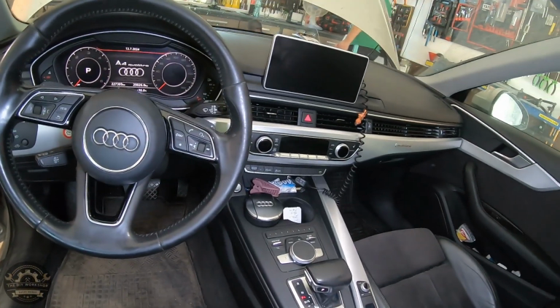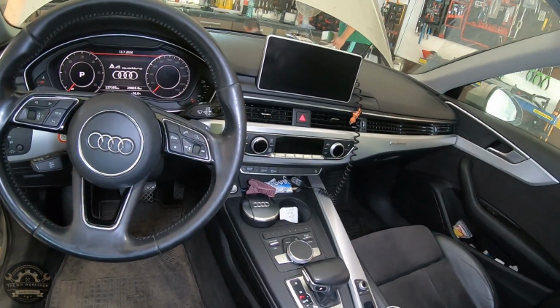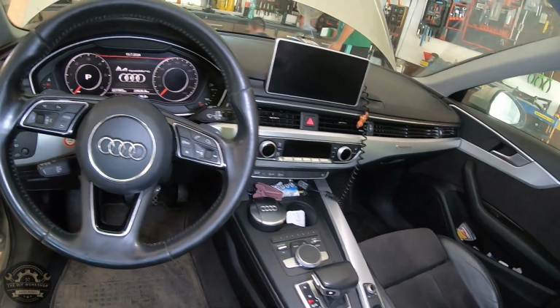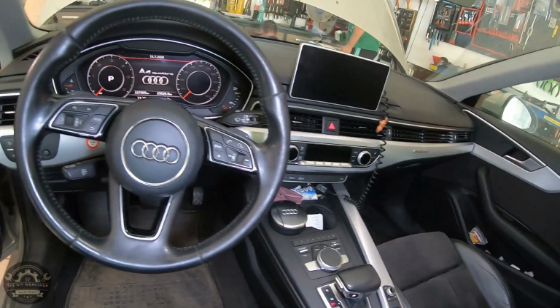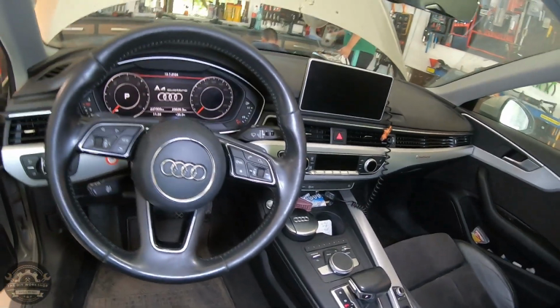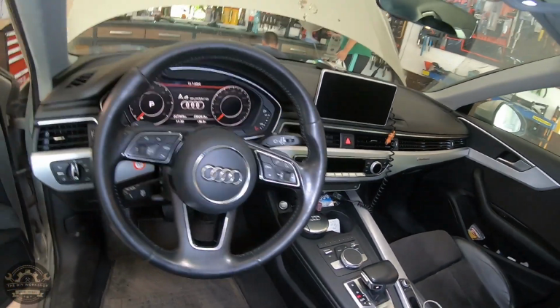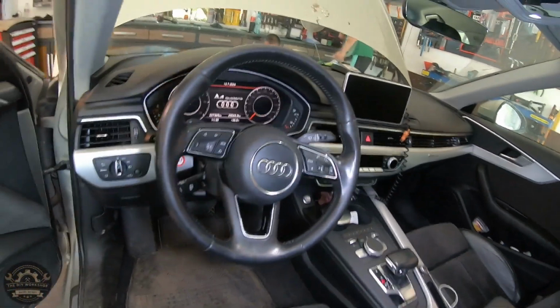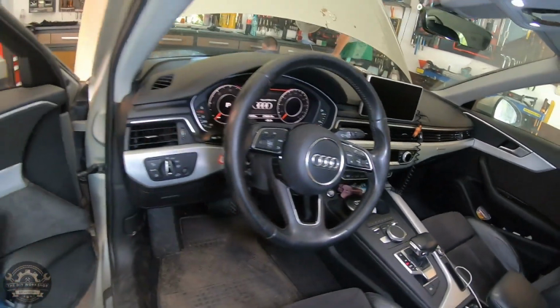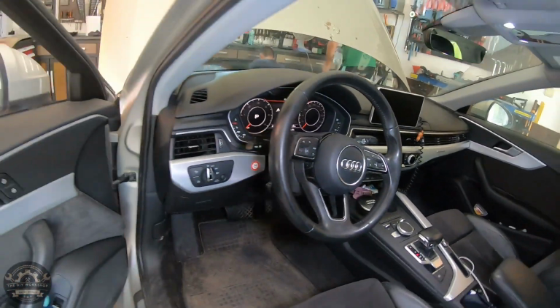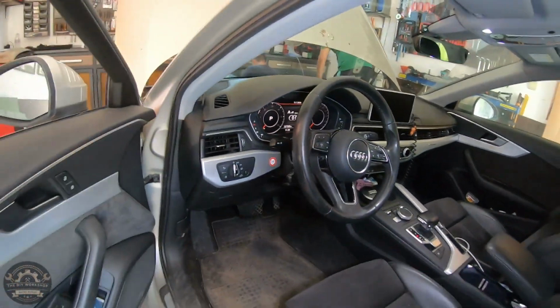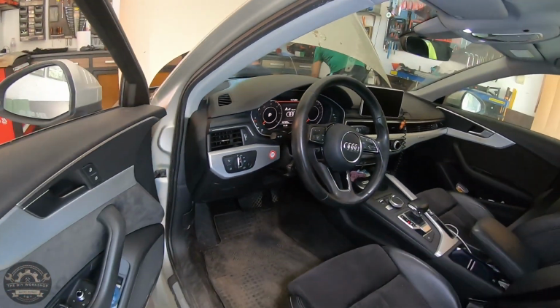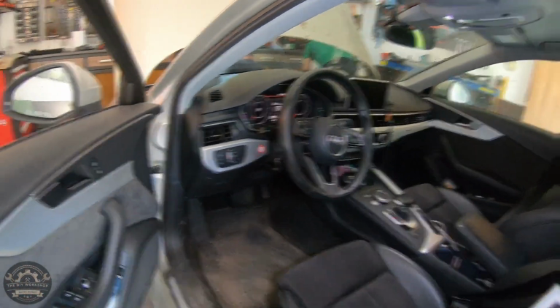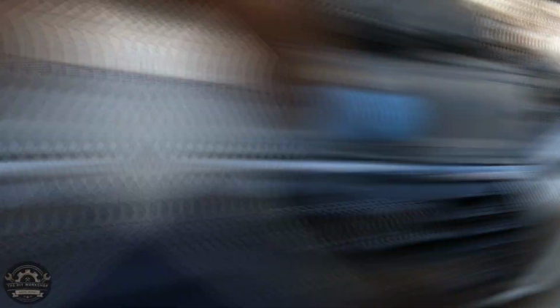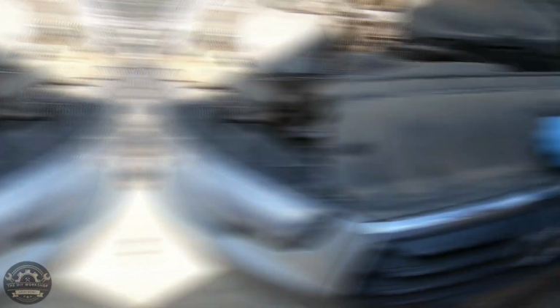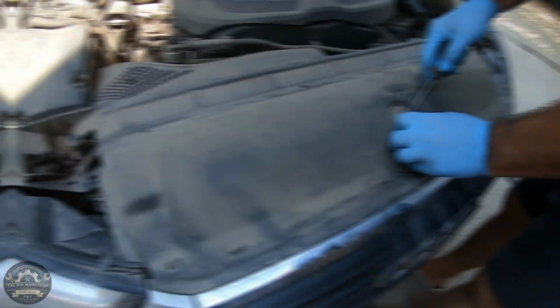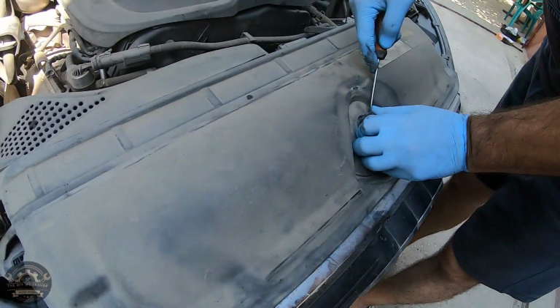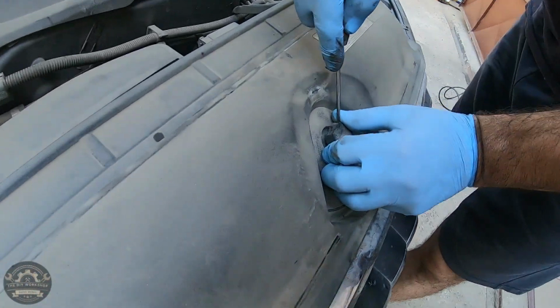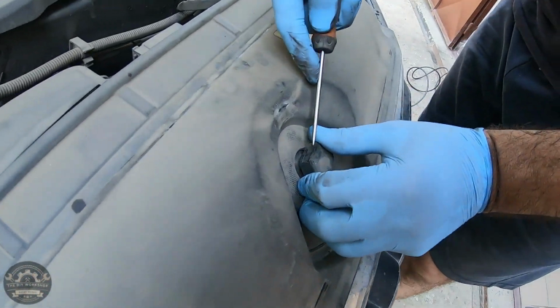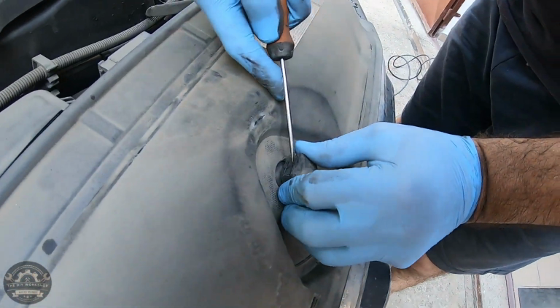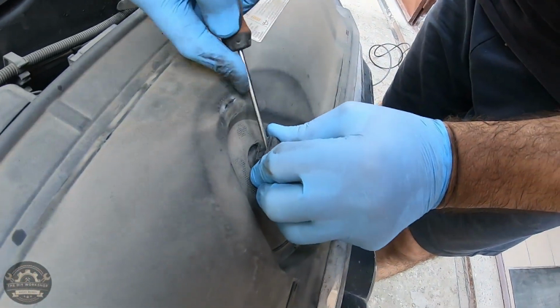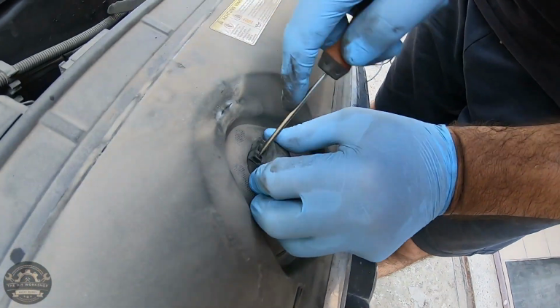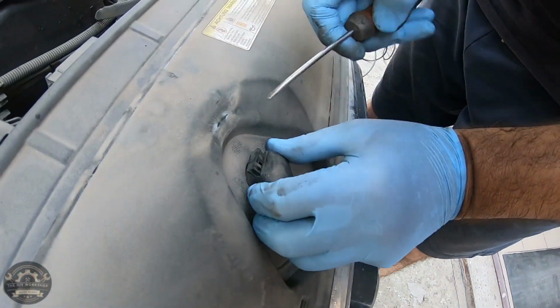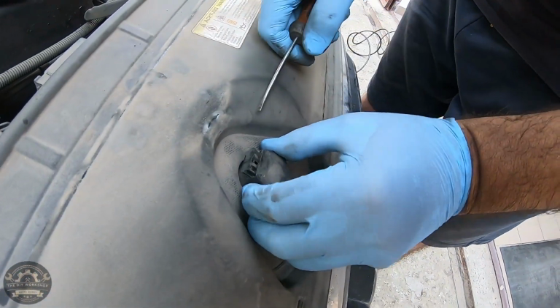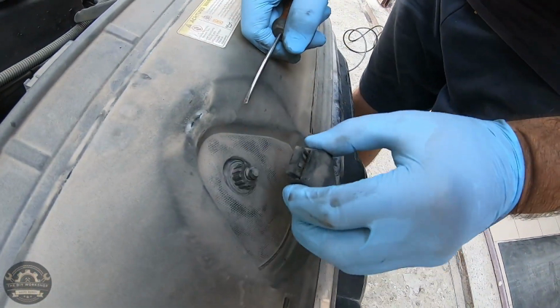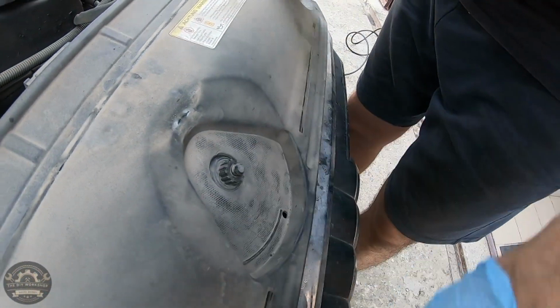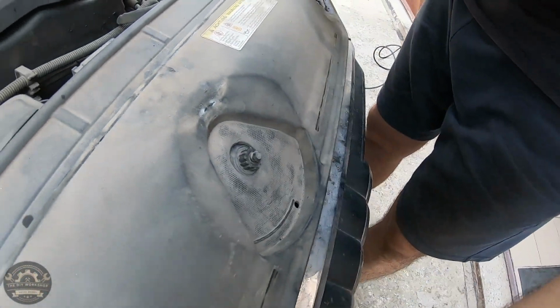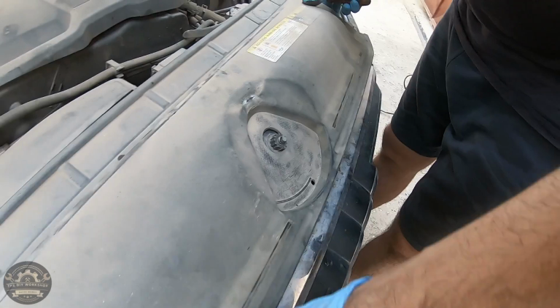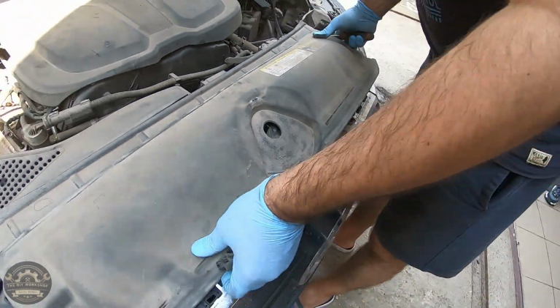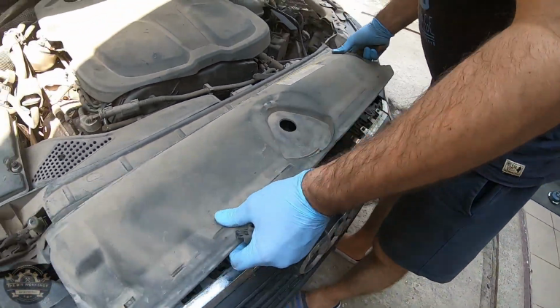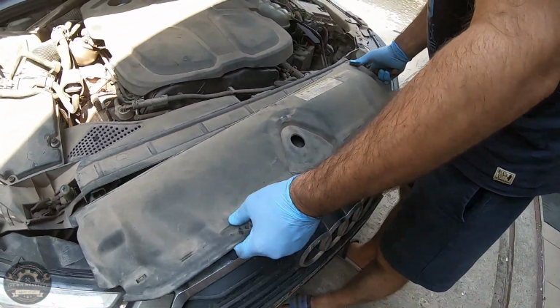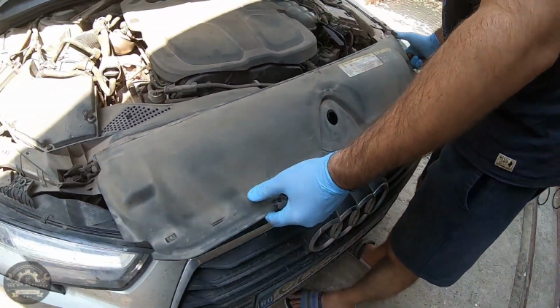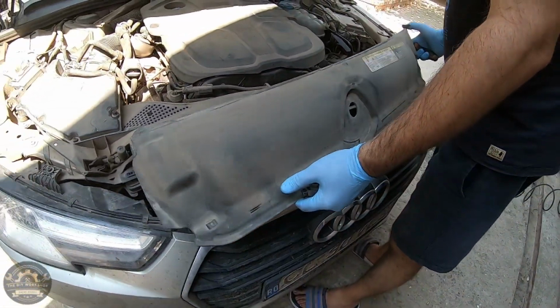You won't believe how much dirt can accumulate over time, especially in the space between them. So put on your slippers because you're about to get wet. A very important aspect is to let the engine cool down before starting the washing process.